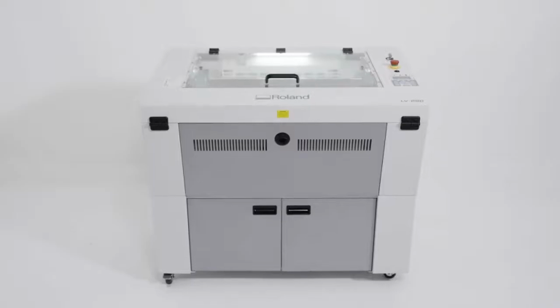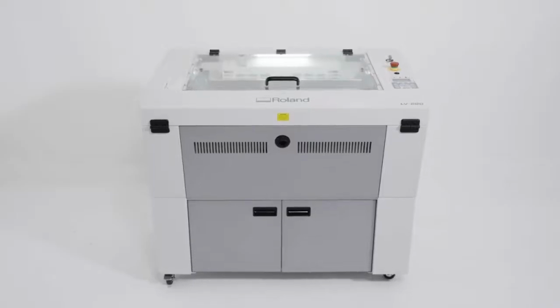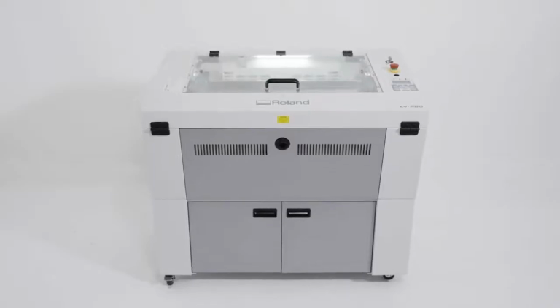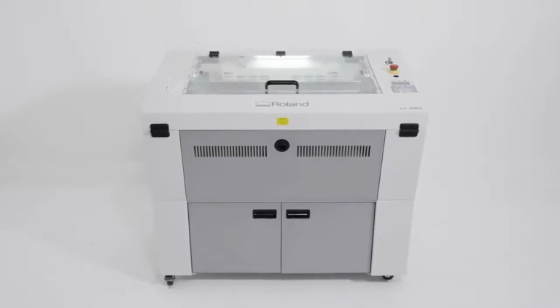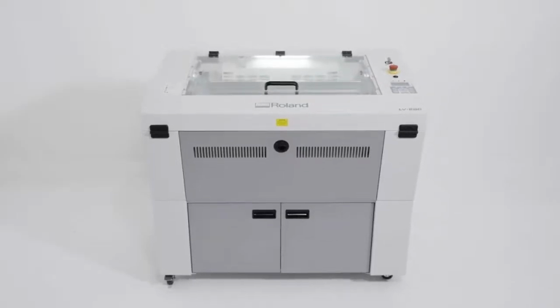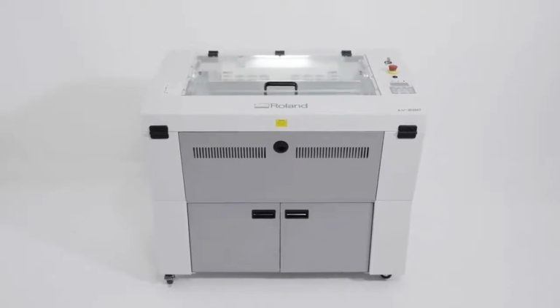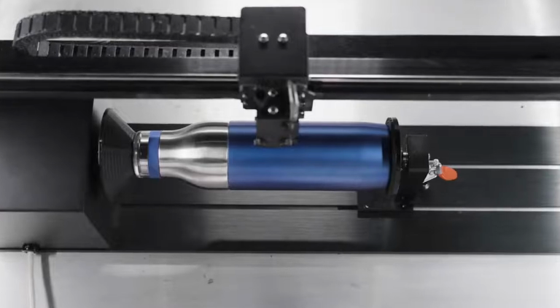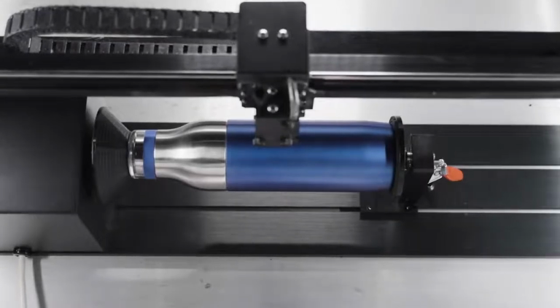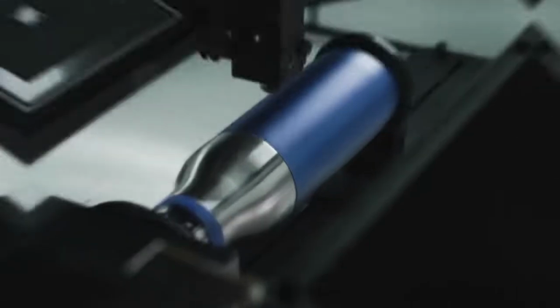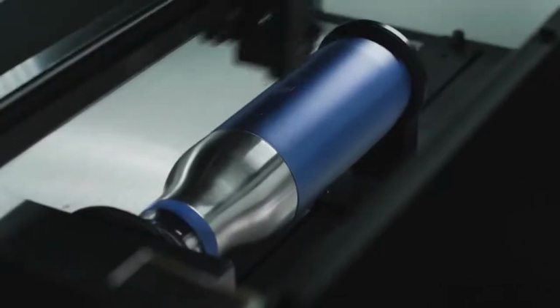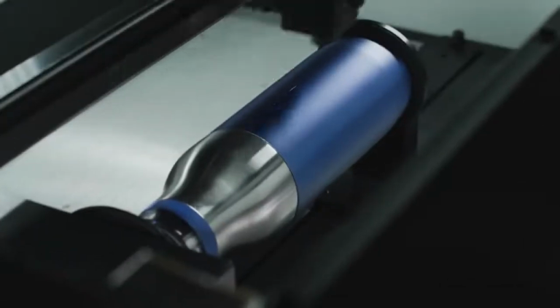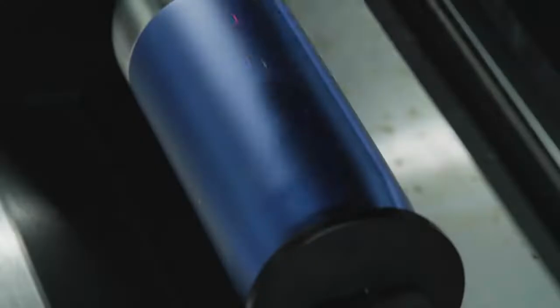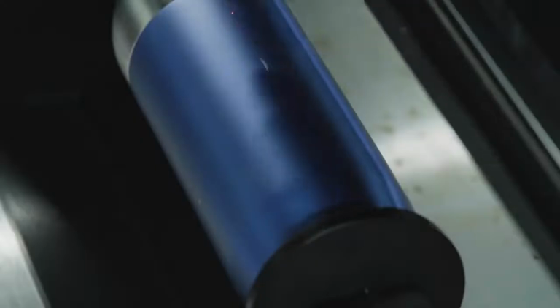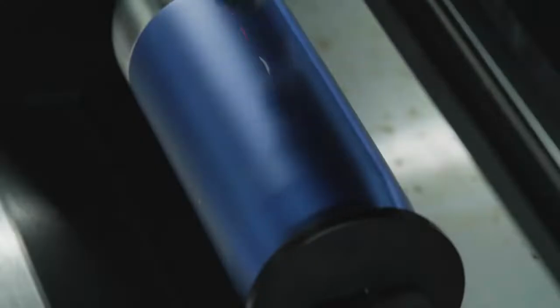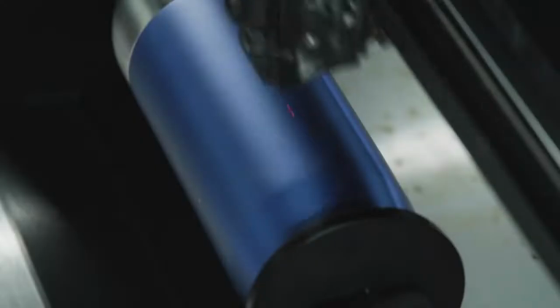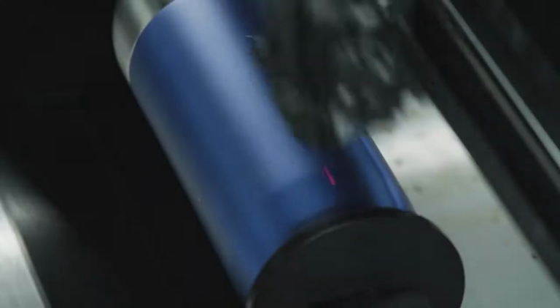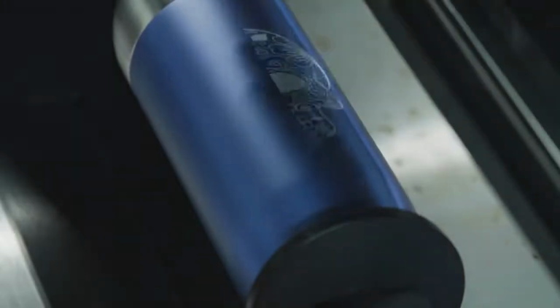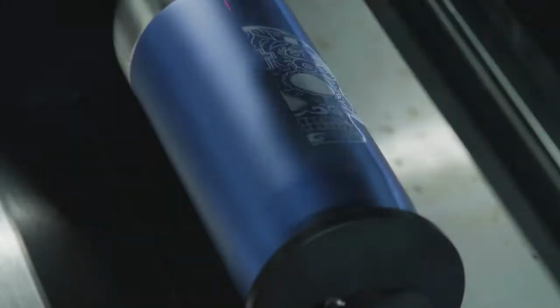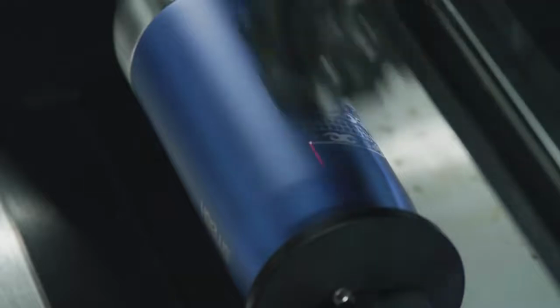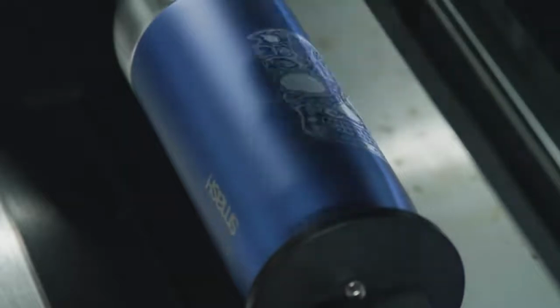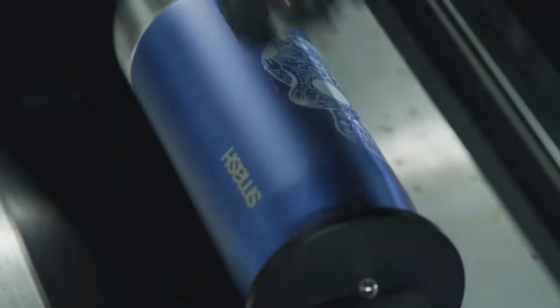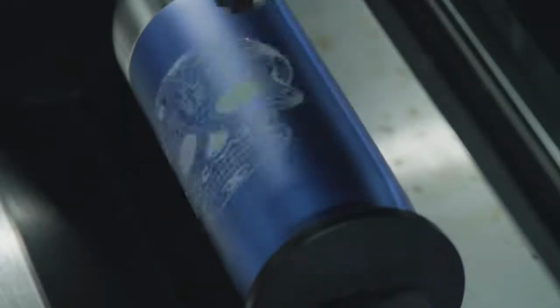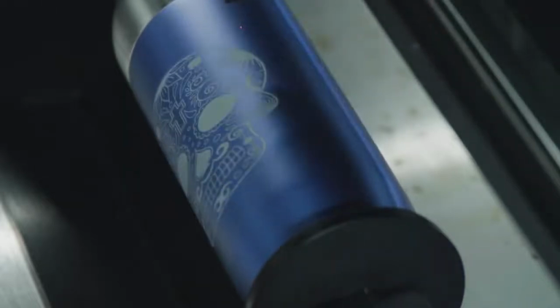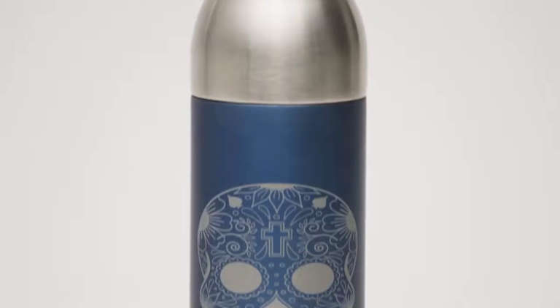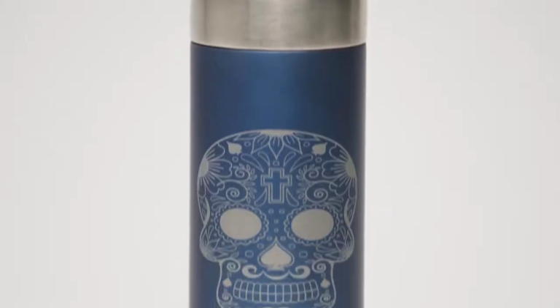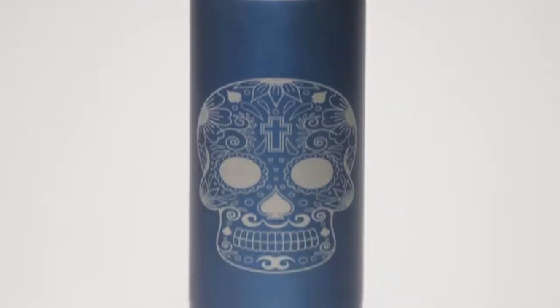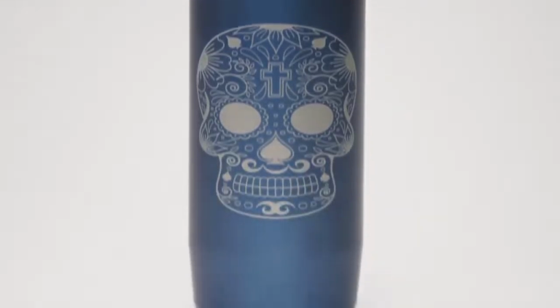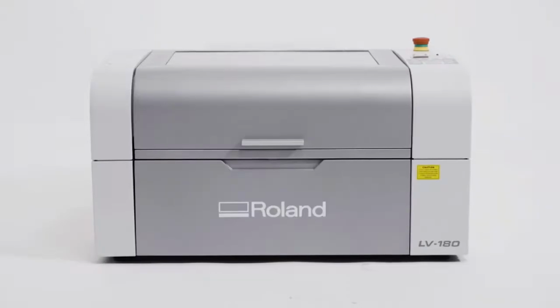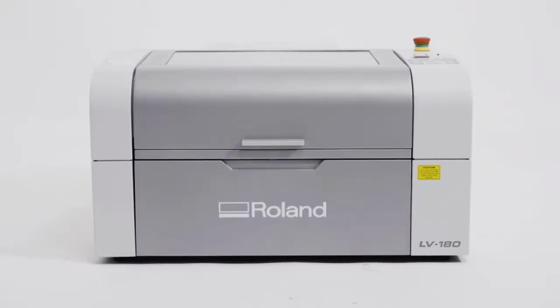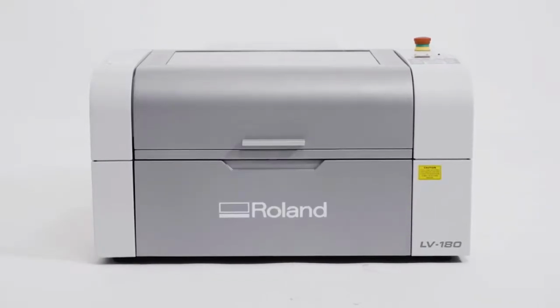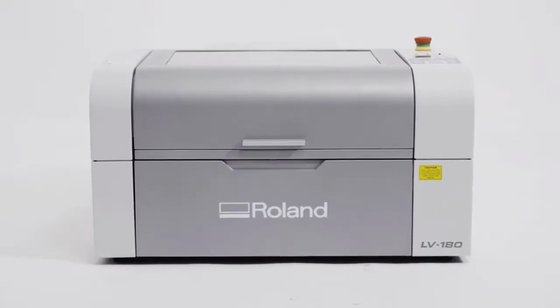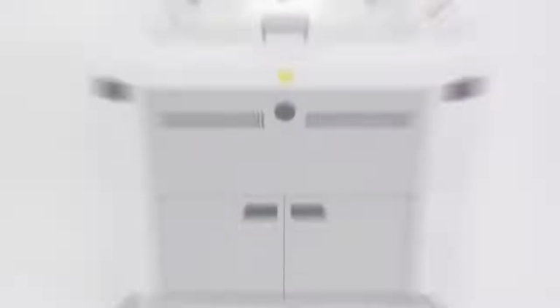The LV series is also compatible with an optional rotary attachment that enables engraving and marking on cylindrical and conical items such as glassware, canisters and bottles.